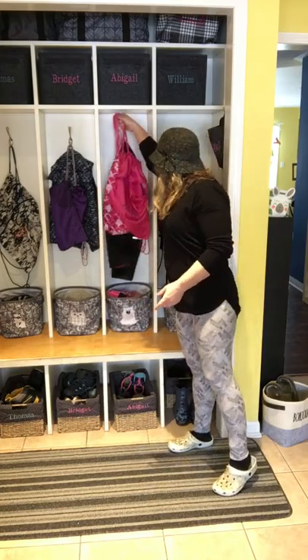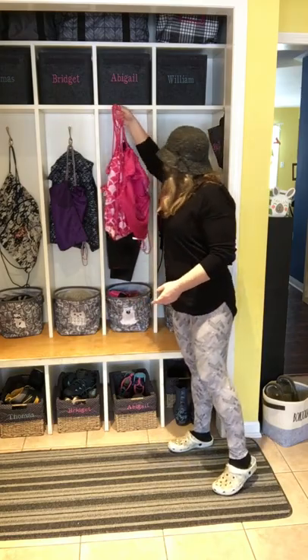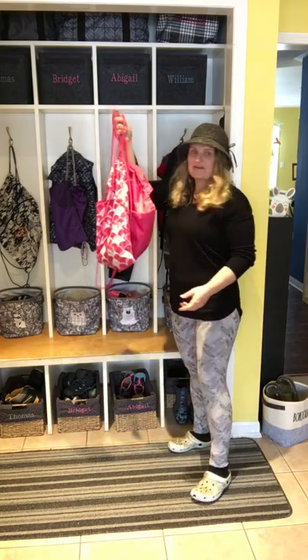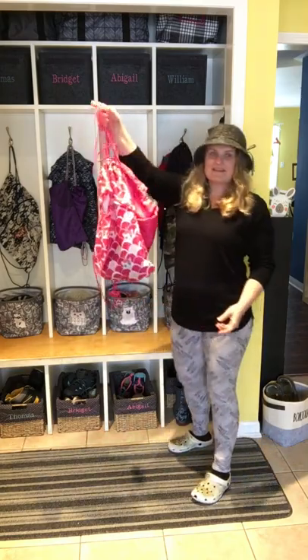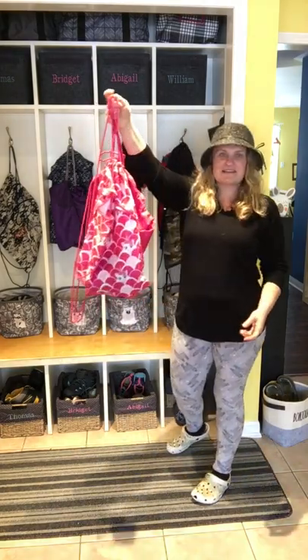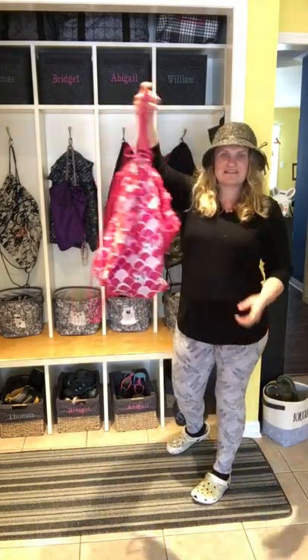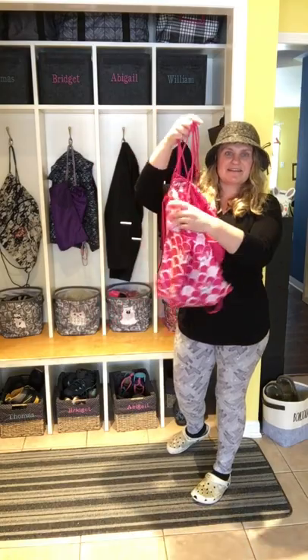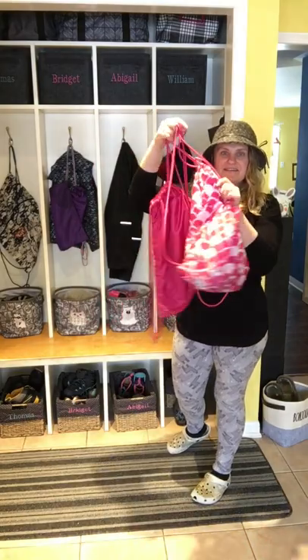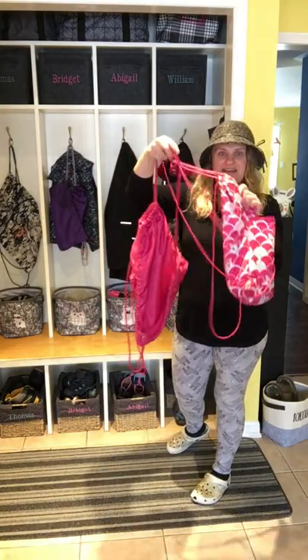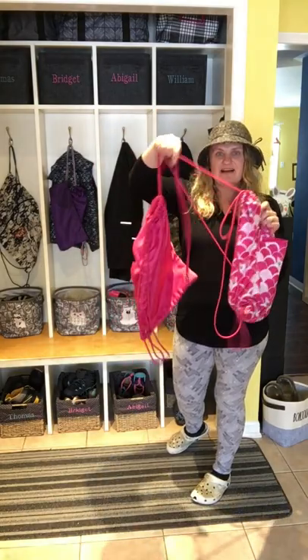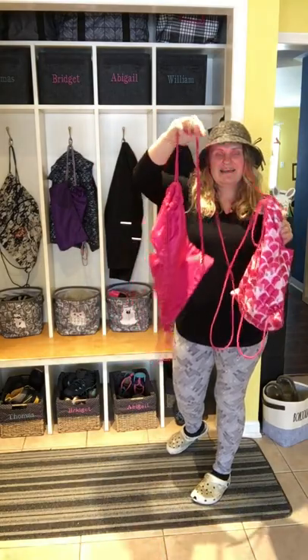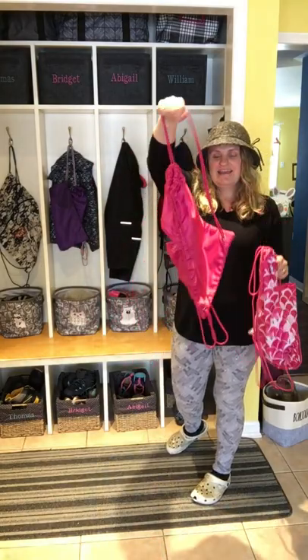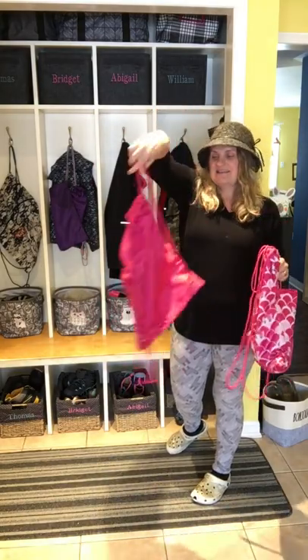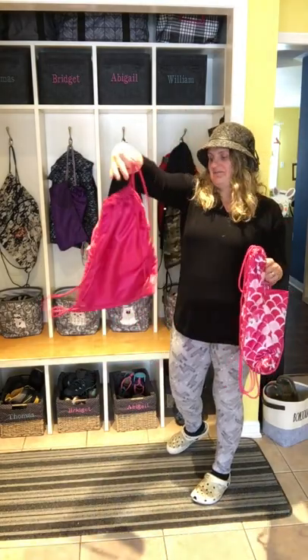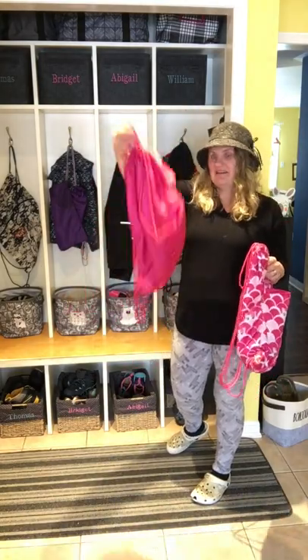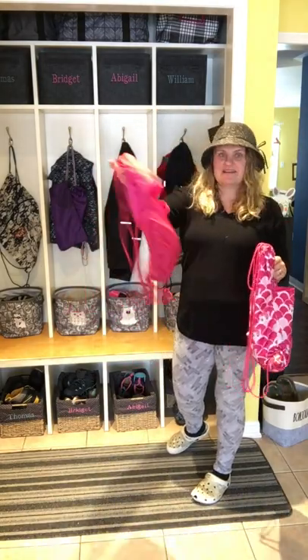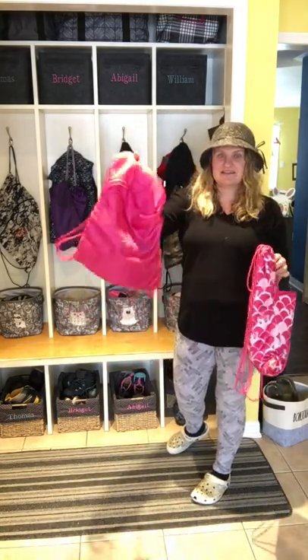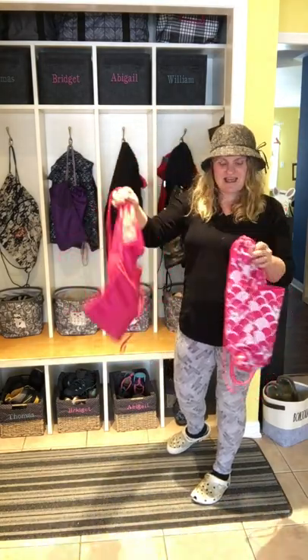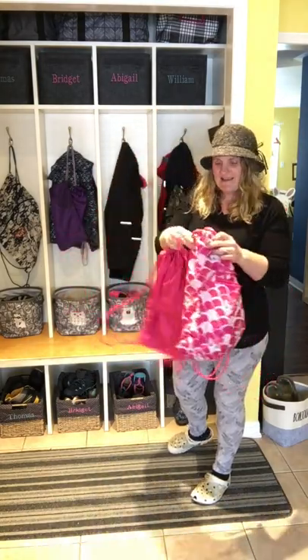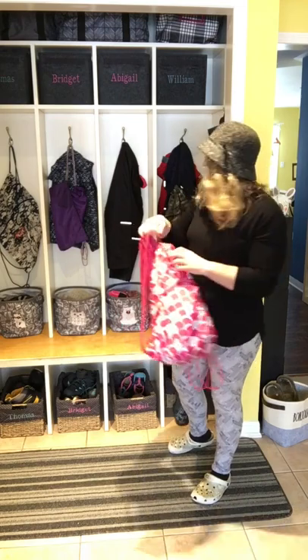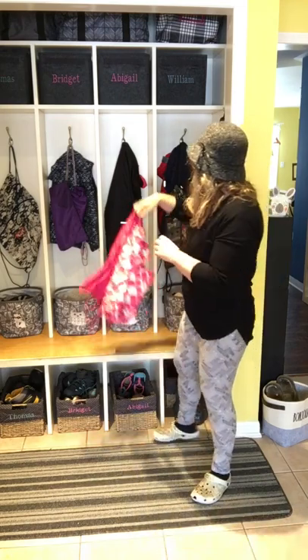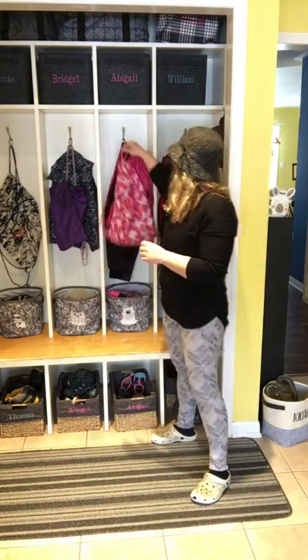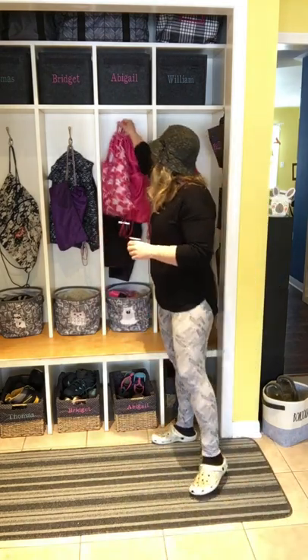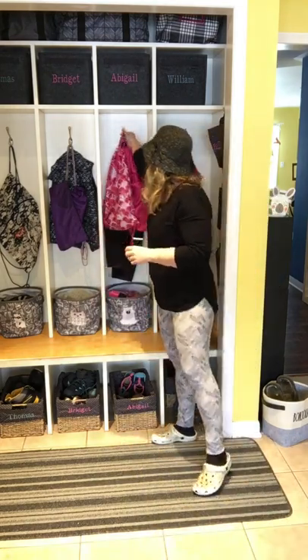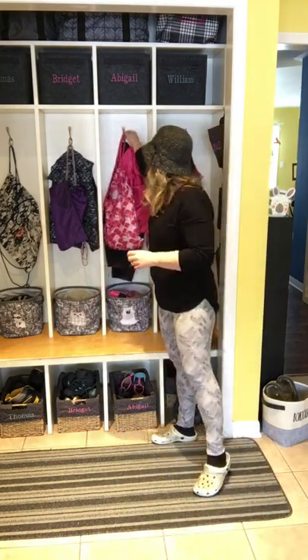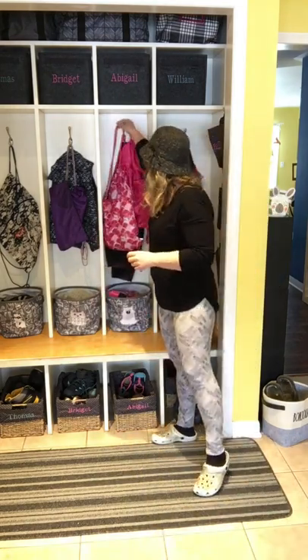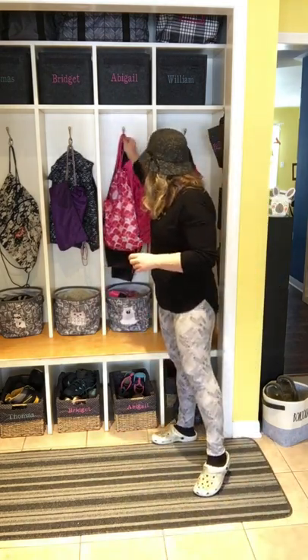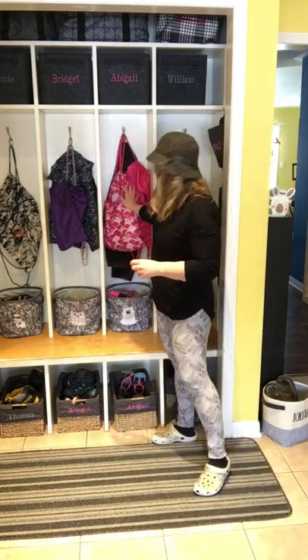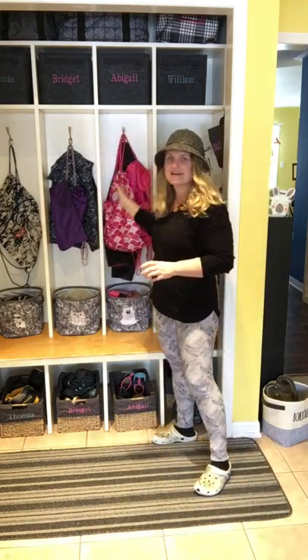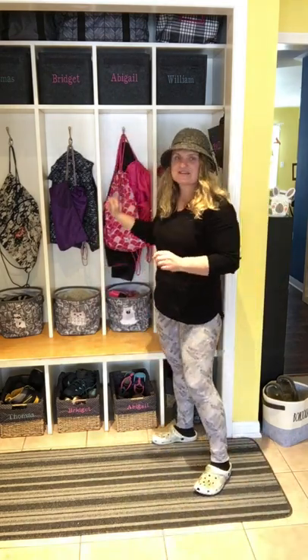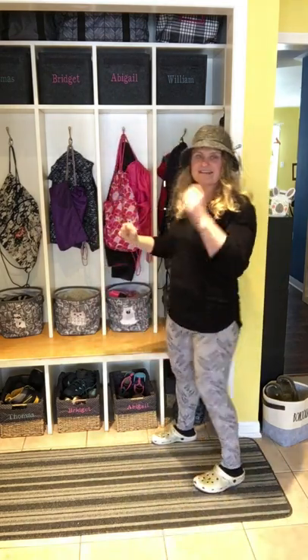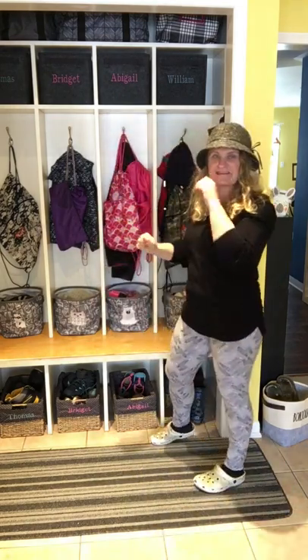You'll notice their cinch sacks are in here — there's her dance one and there's another cinch sack. There's a hook there where they hang their snow pants and their jackets and stuff.